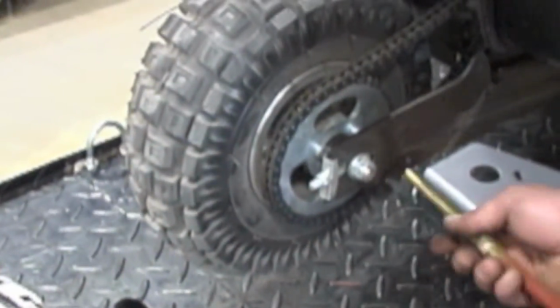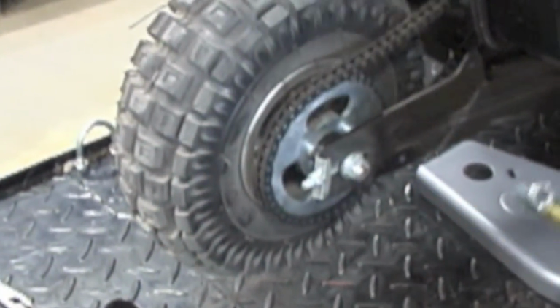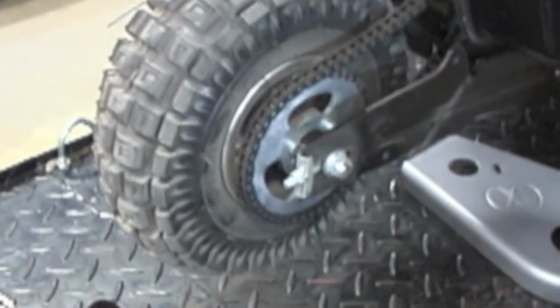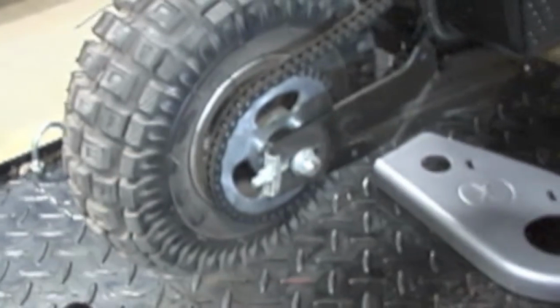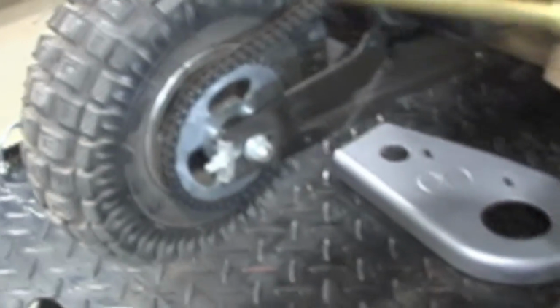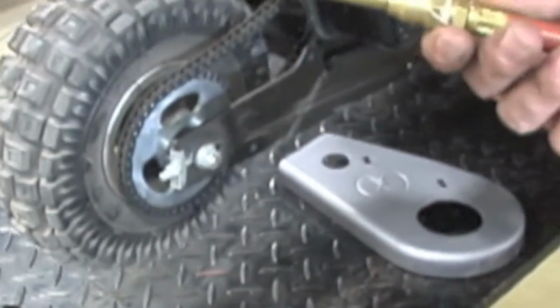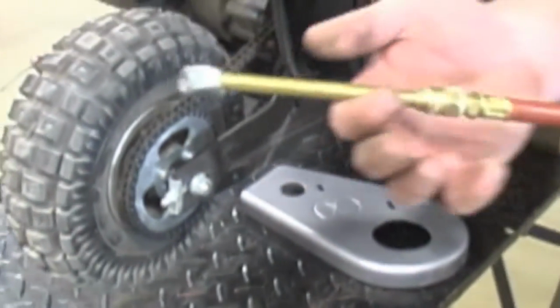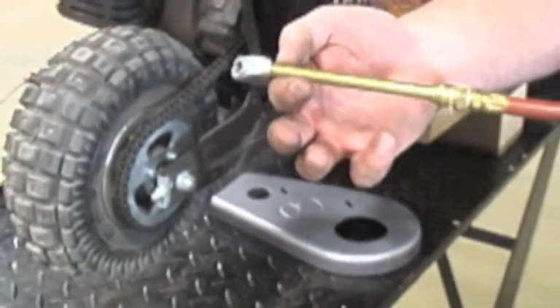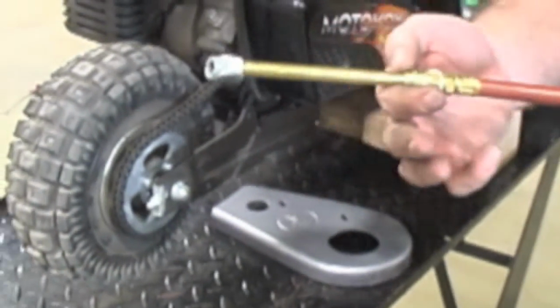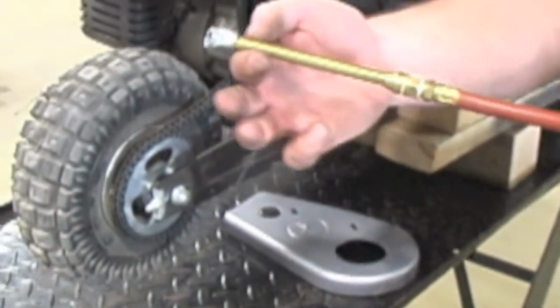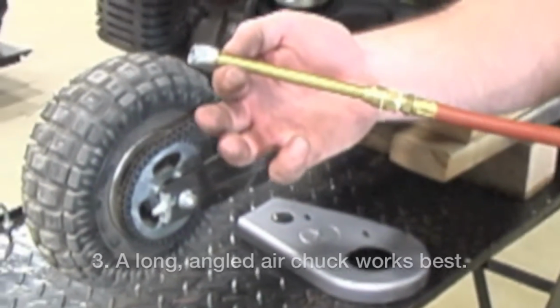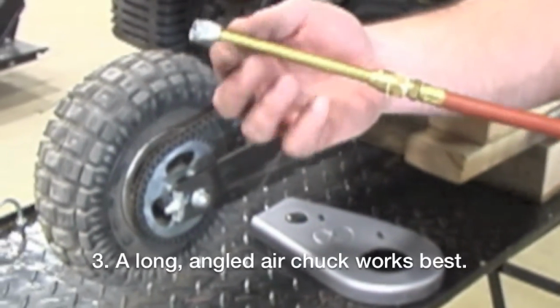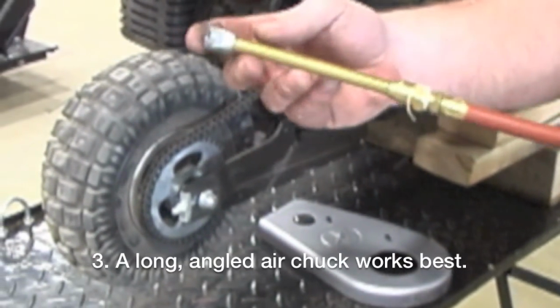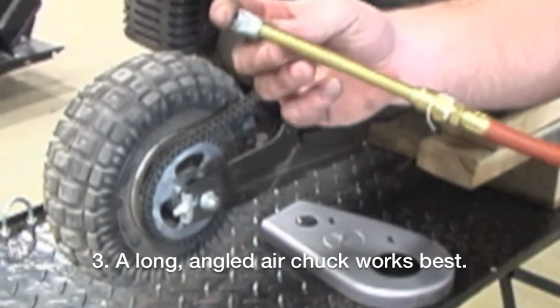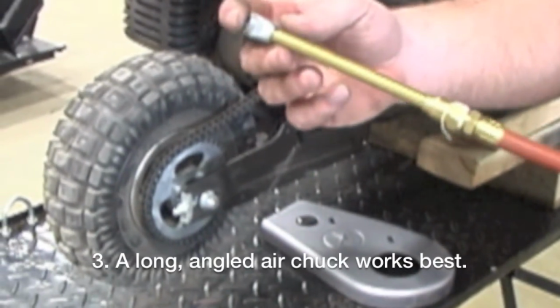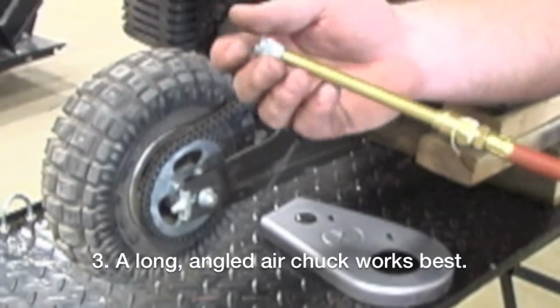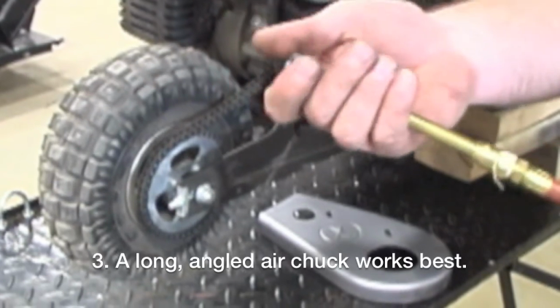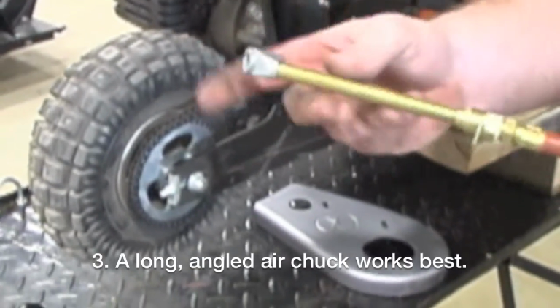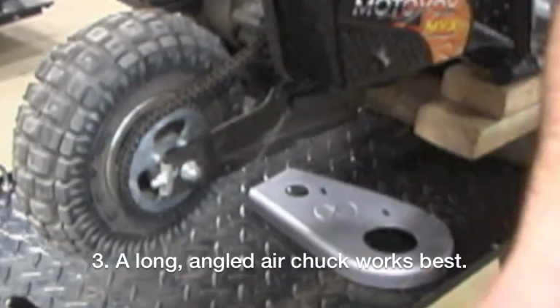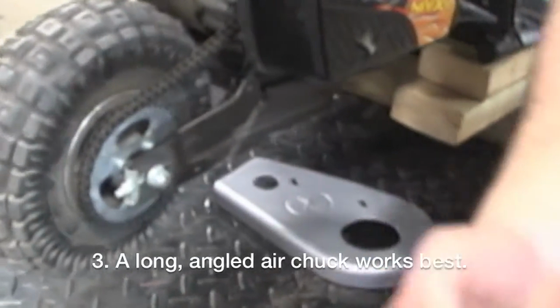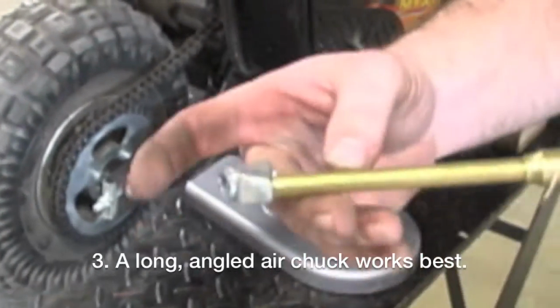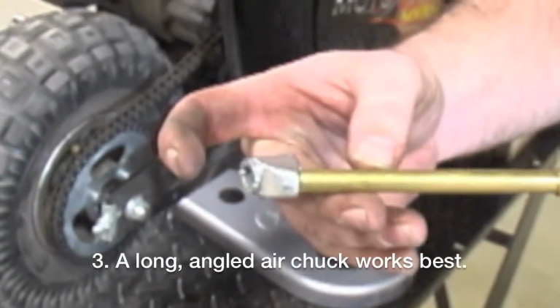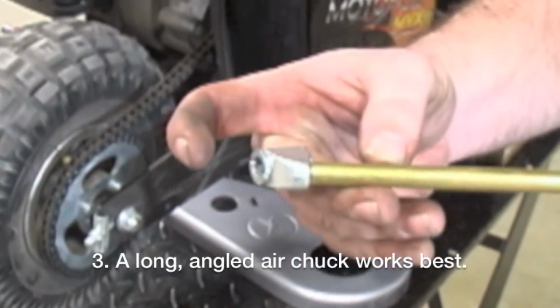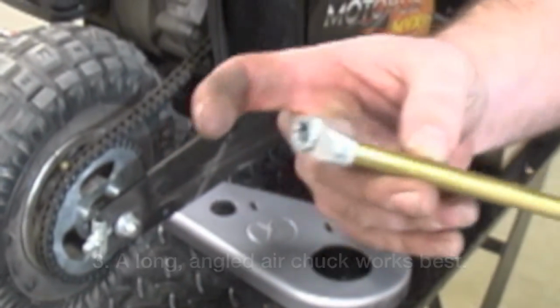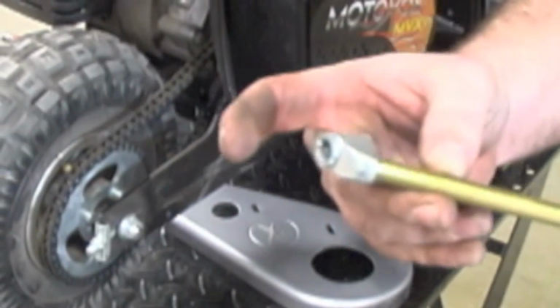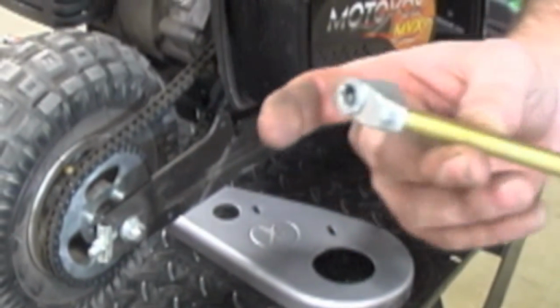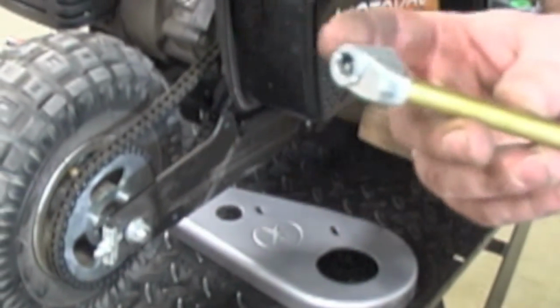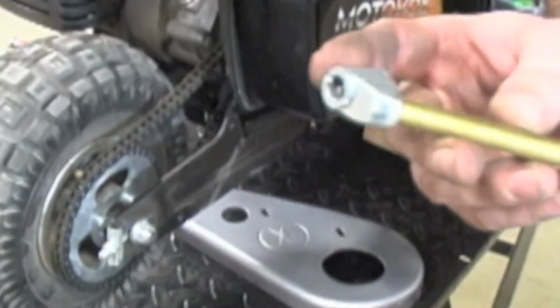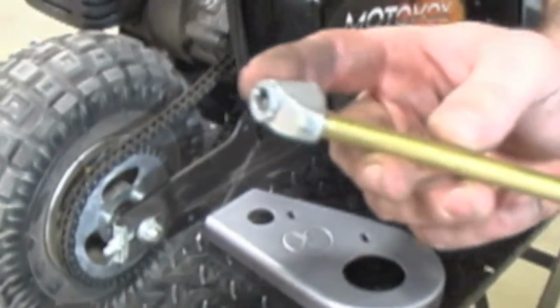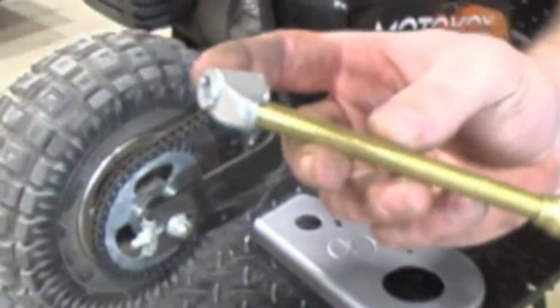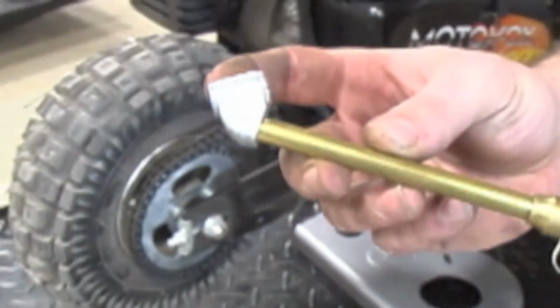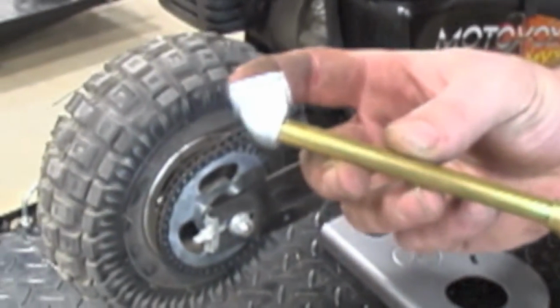What you're going to need is one of these that has a long stem on it. The normal ones with the little chuck that plugs in will not work. You have to have one with an angle like this.